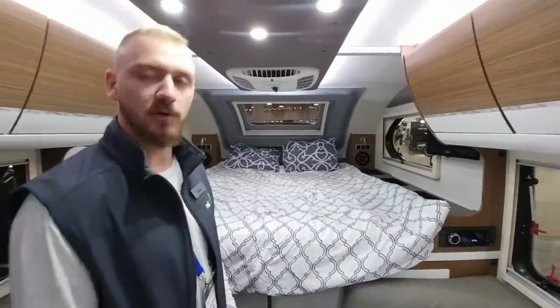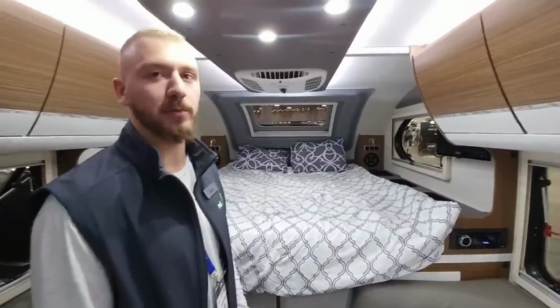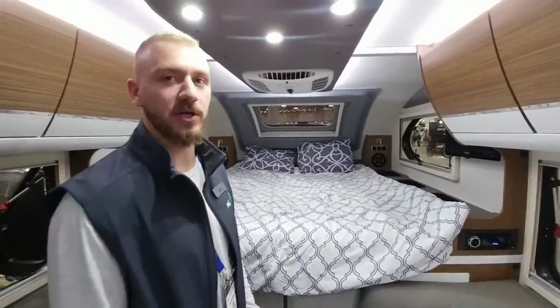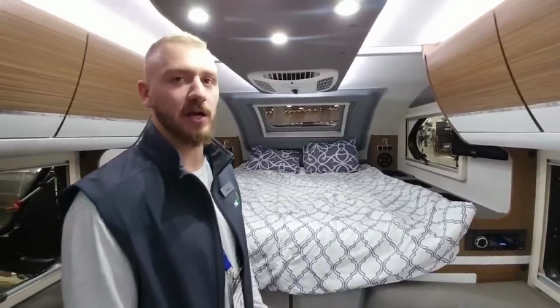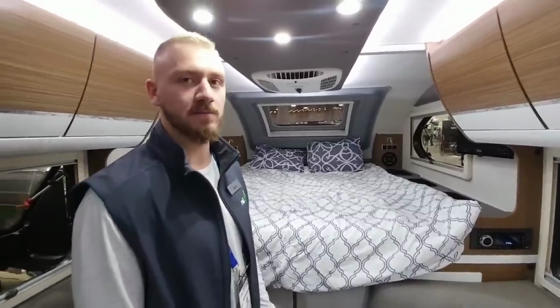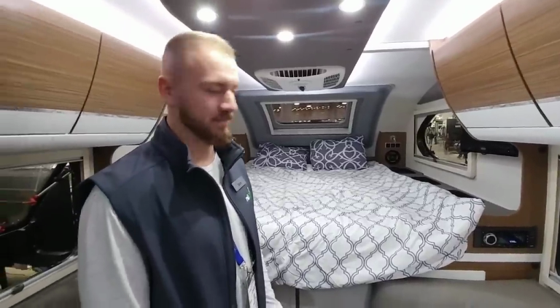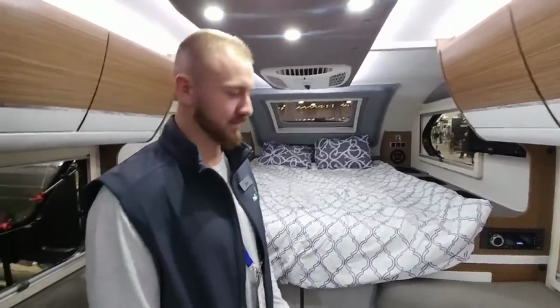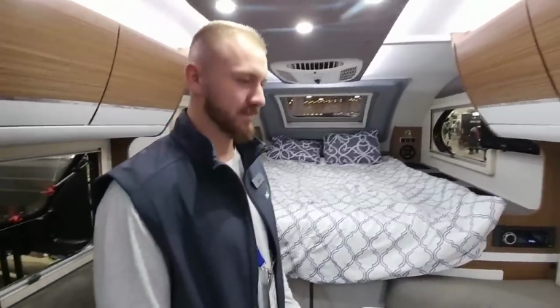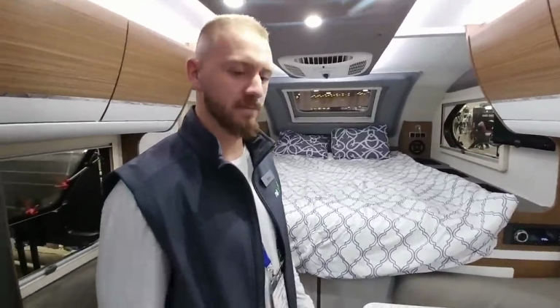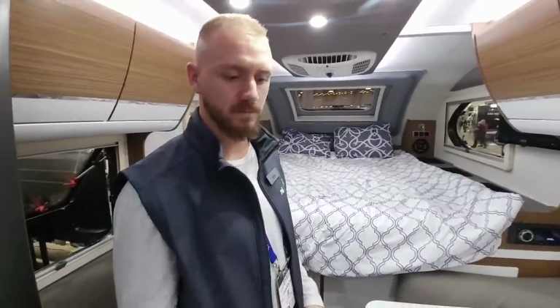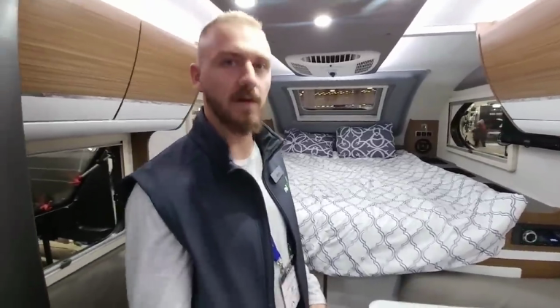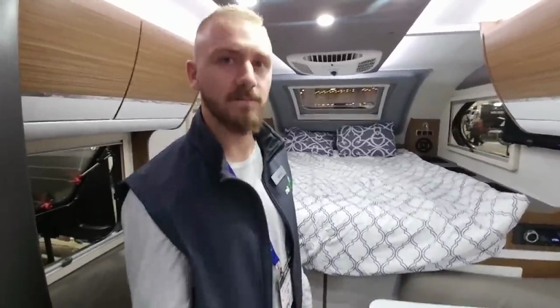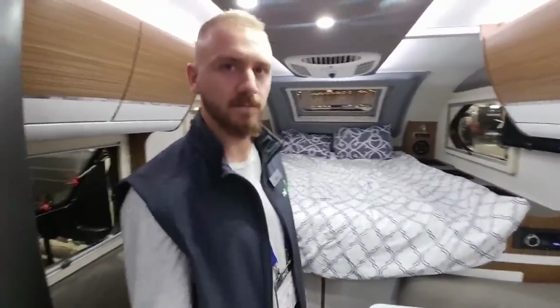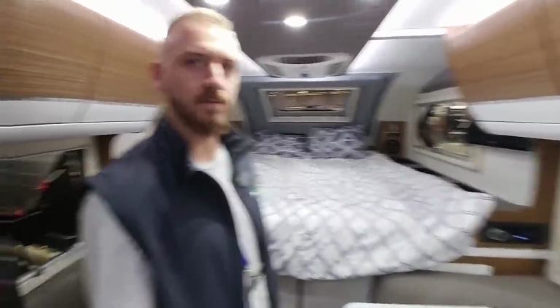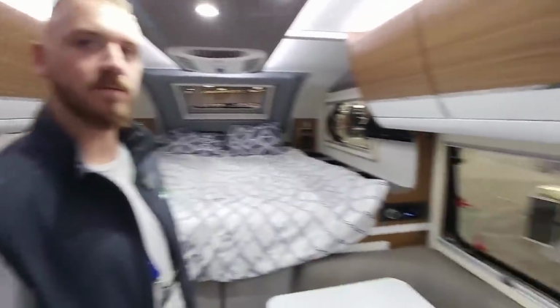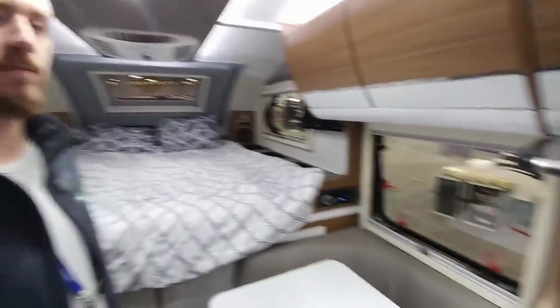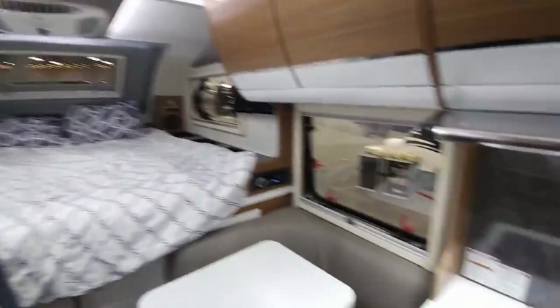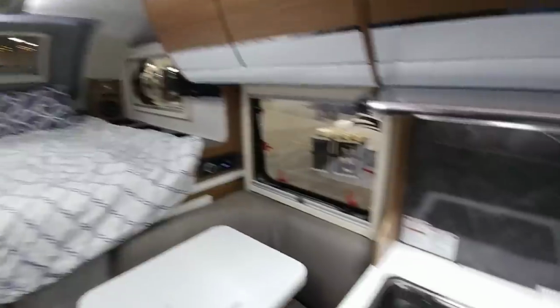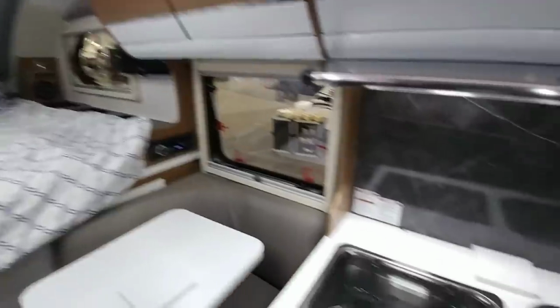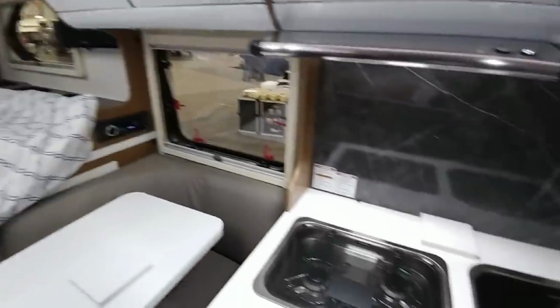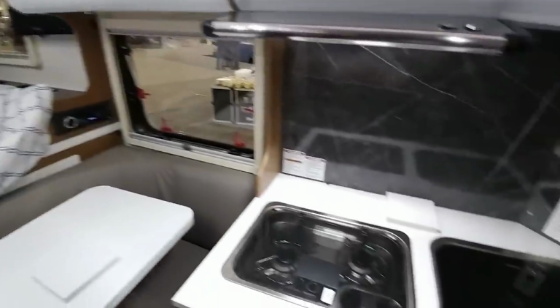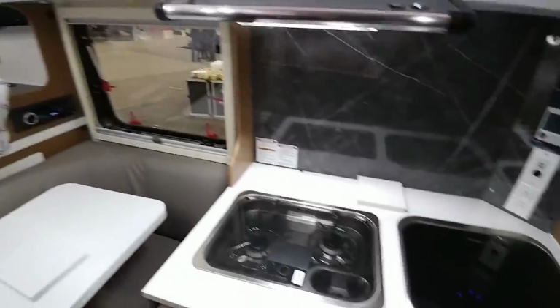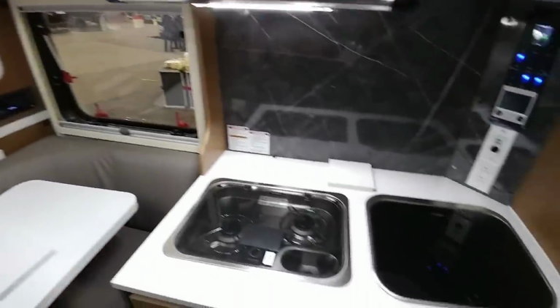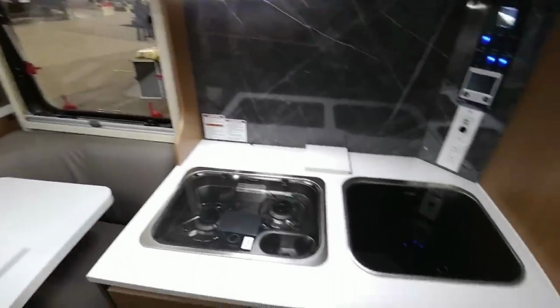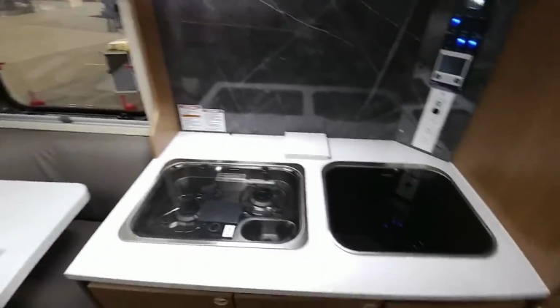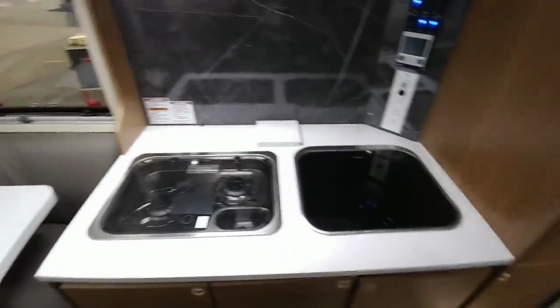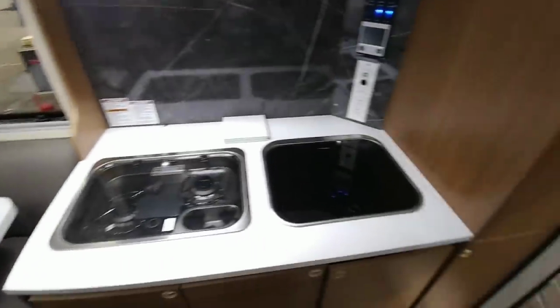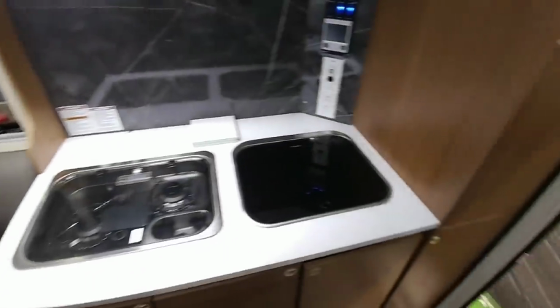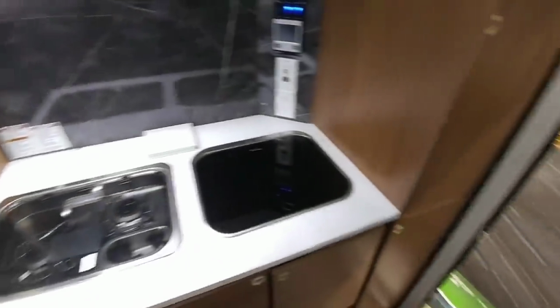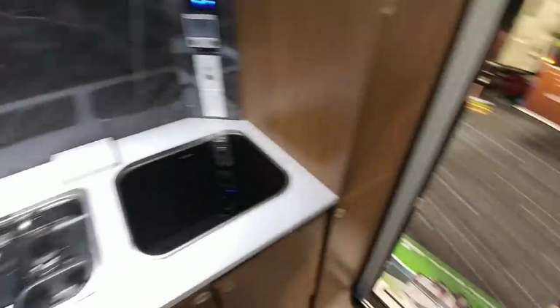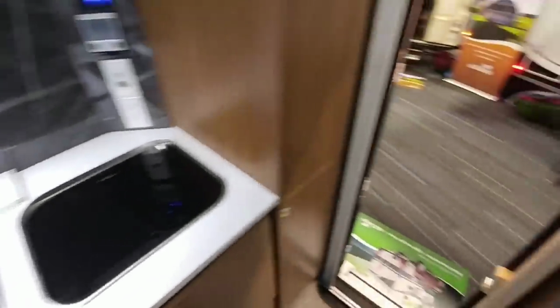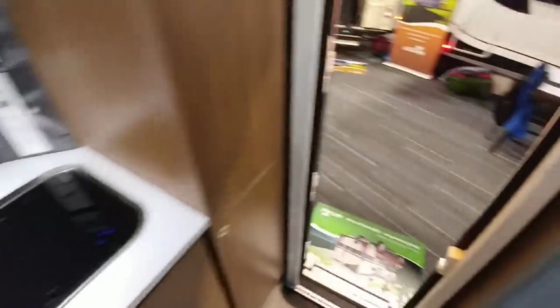Jason, I really appreciate your time. Guys, if you haven't had a chance, please take a moment to subscribe to my channel, give me a thumbs up, and we'll come back to you real soon.